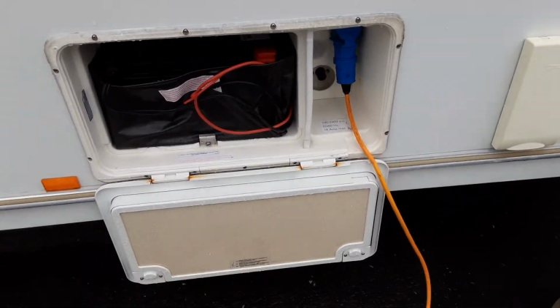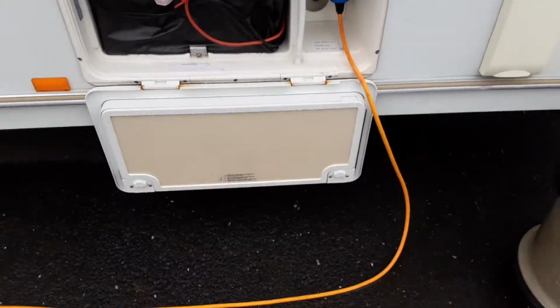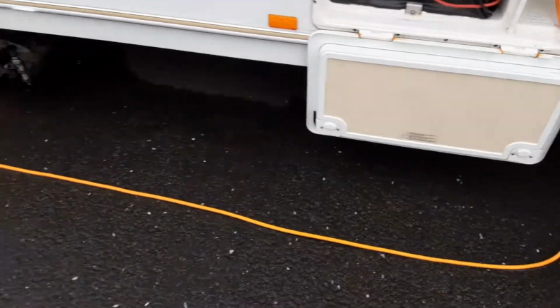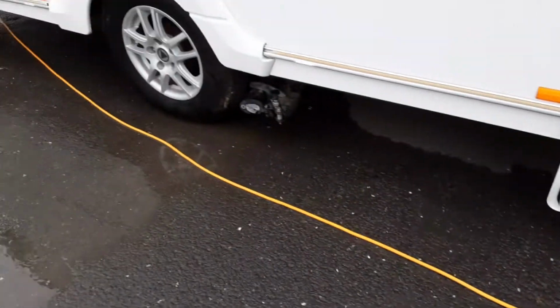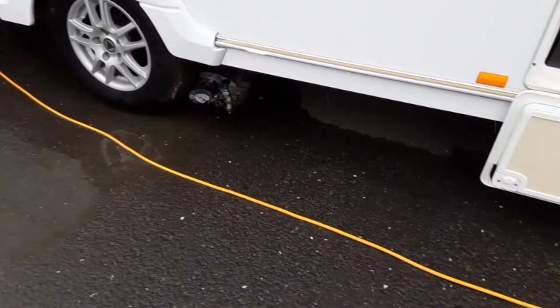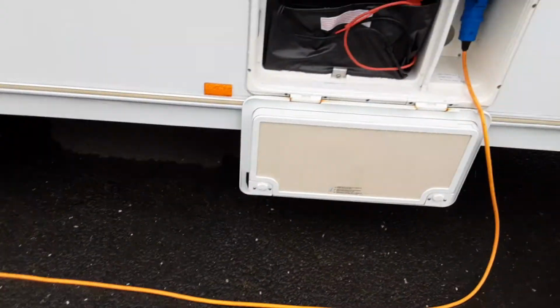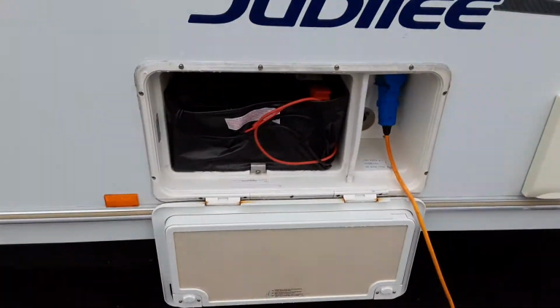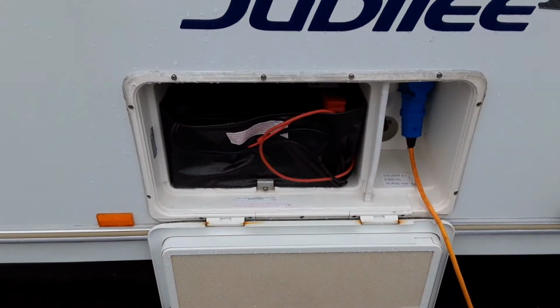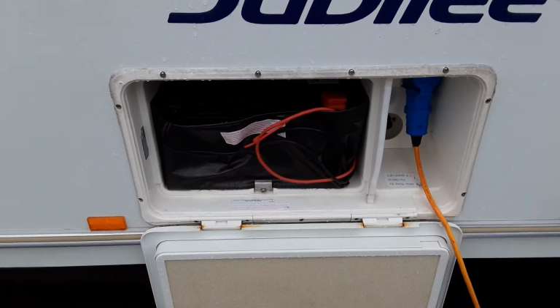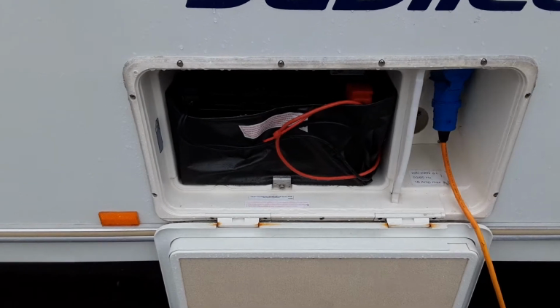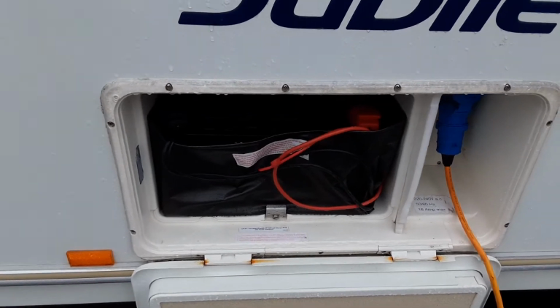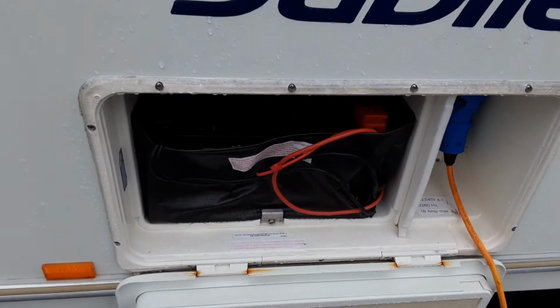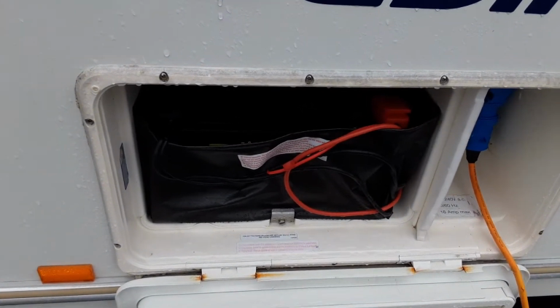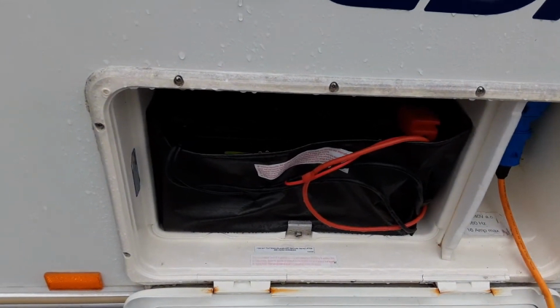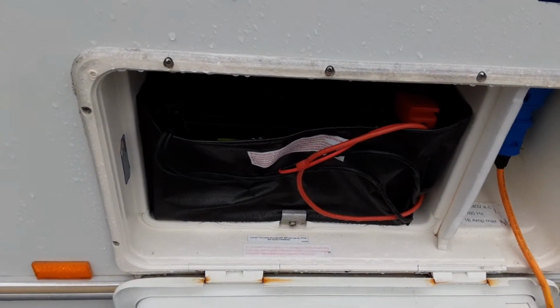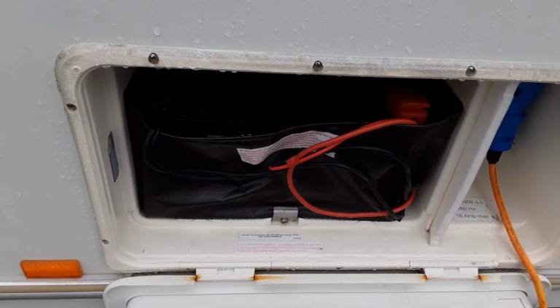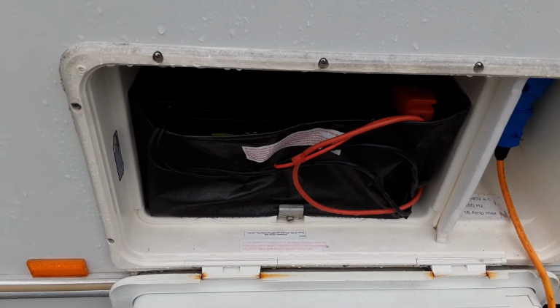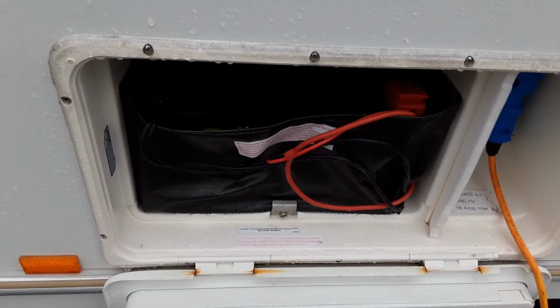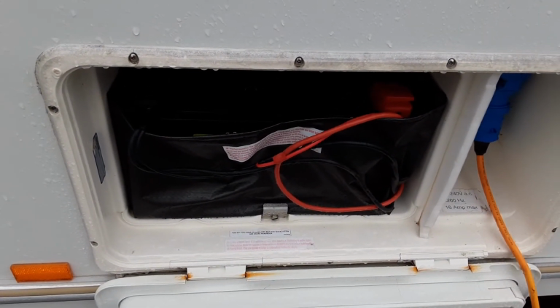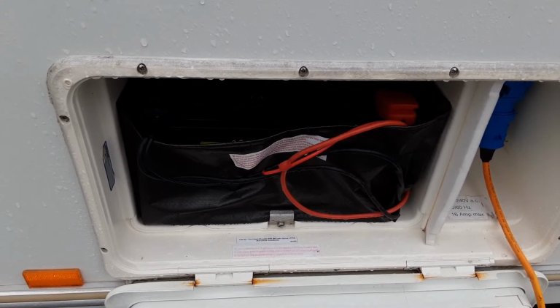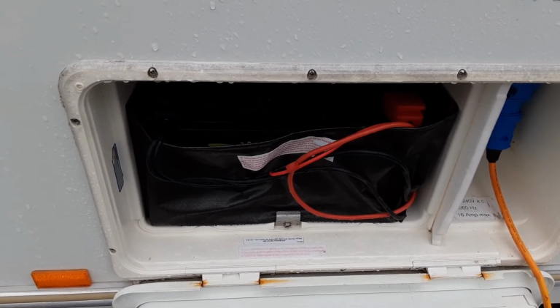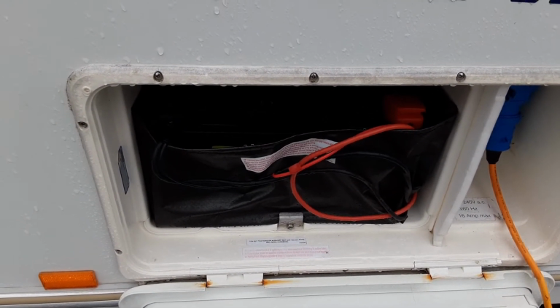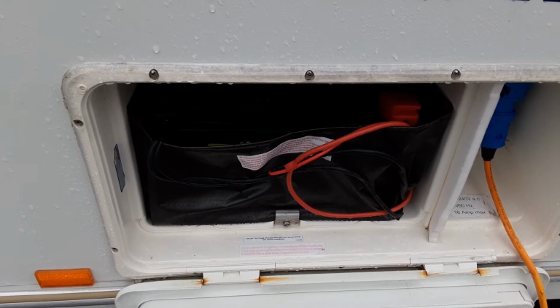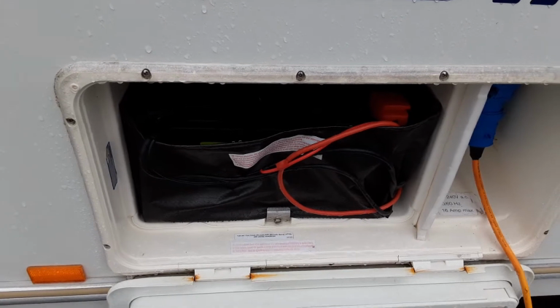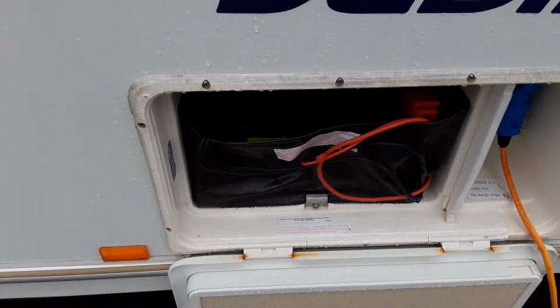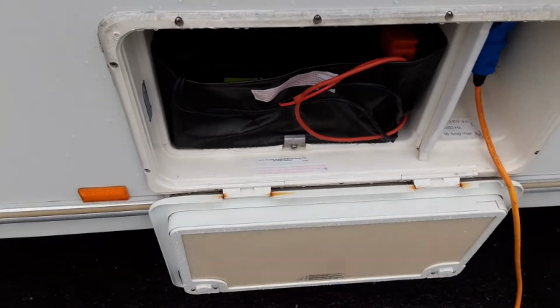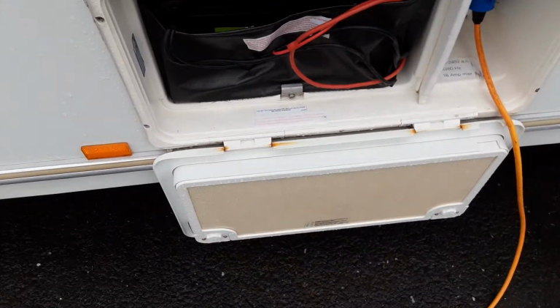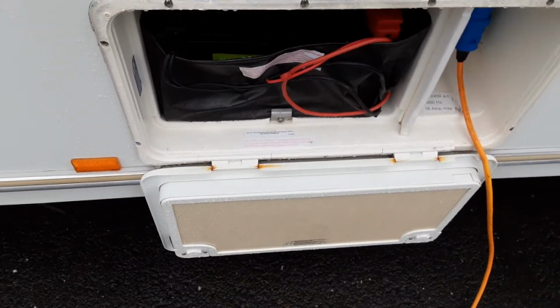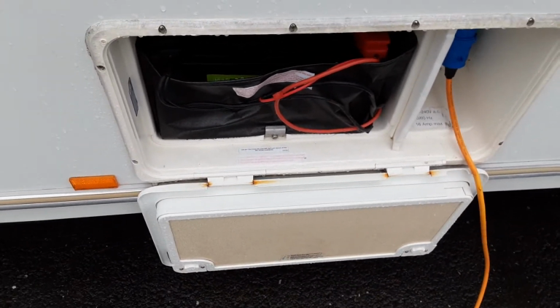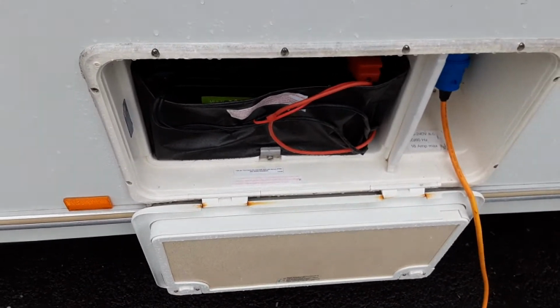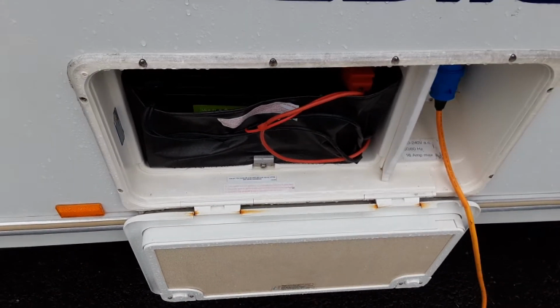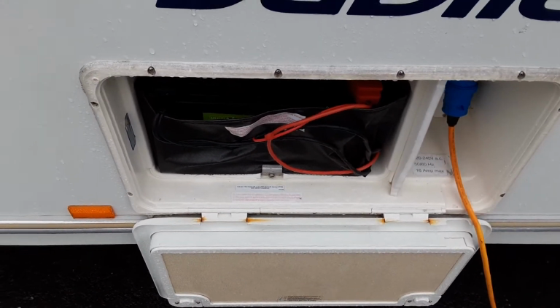Then you've got your mains power lead coming into the side of the van, and your battery for the van with quick-release terminals on top. I do advise that in winter you remove one of these connections so you don't drain the battery out completely.